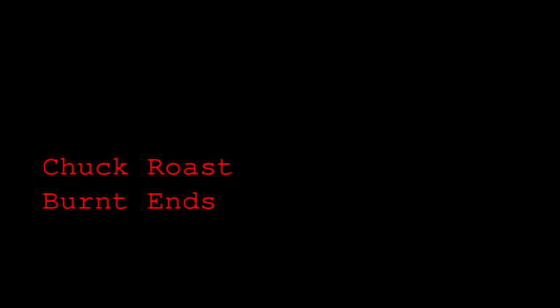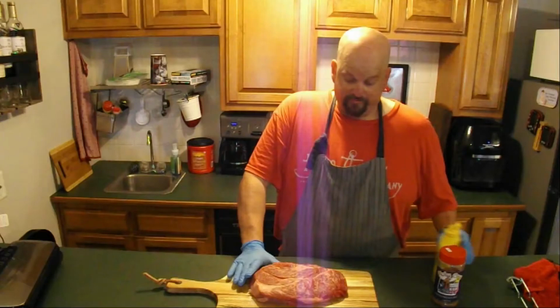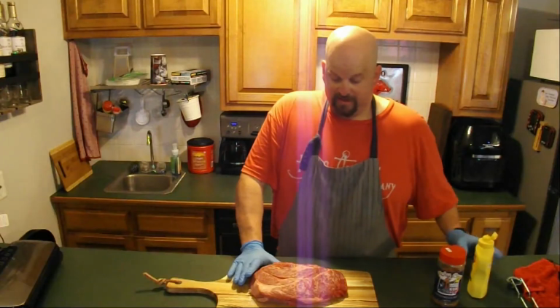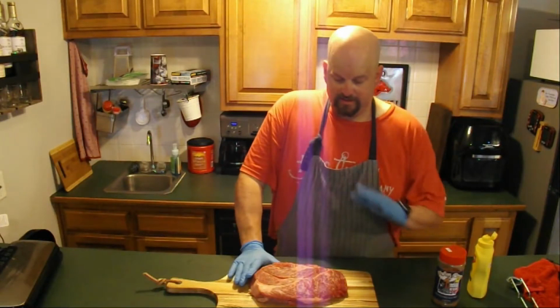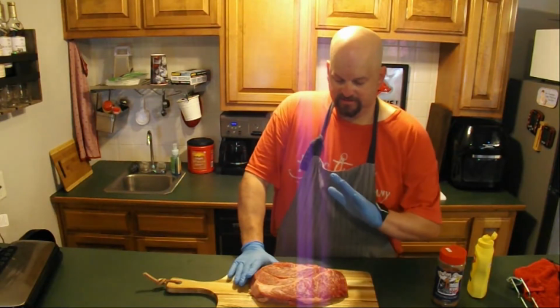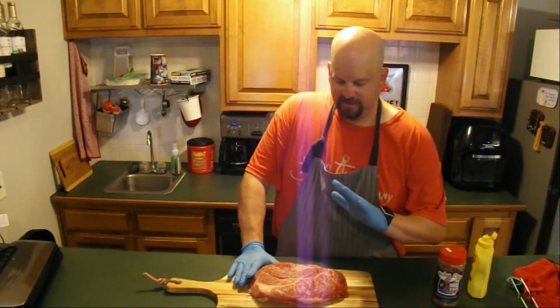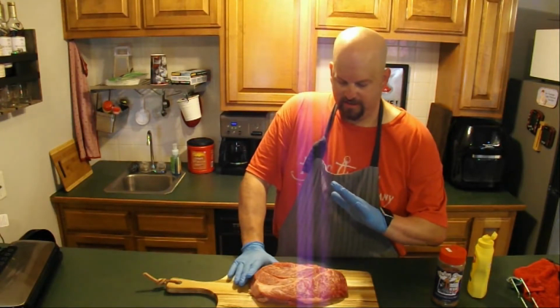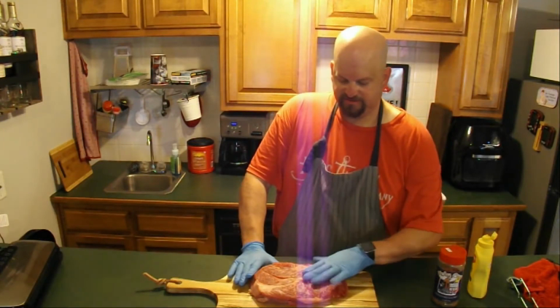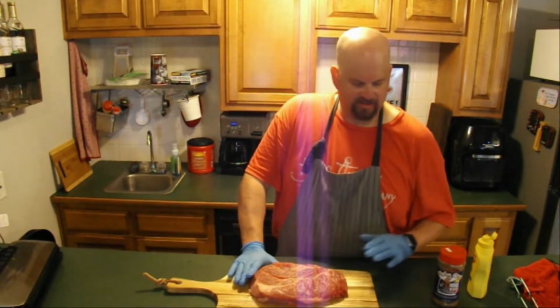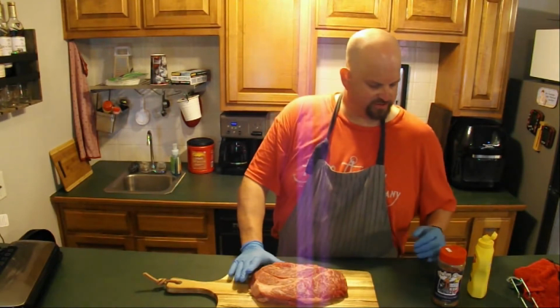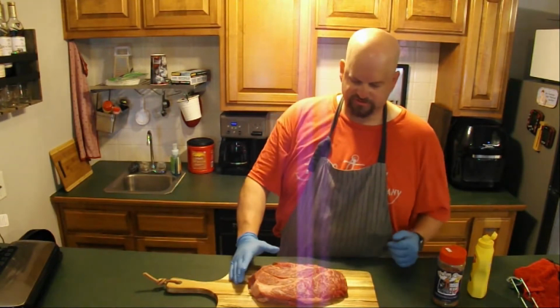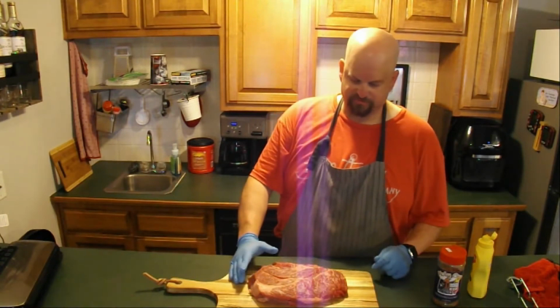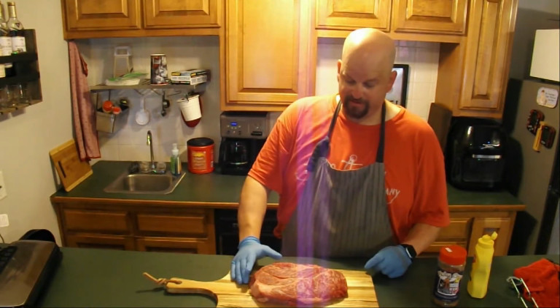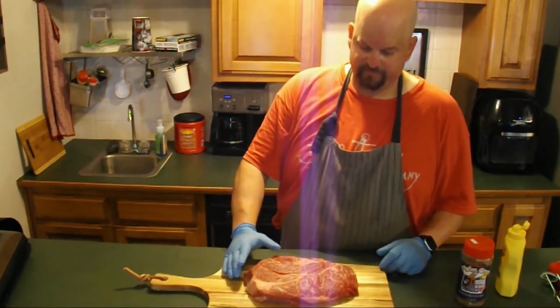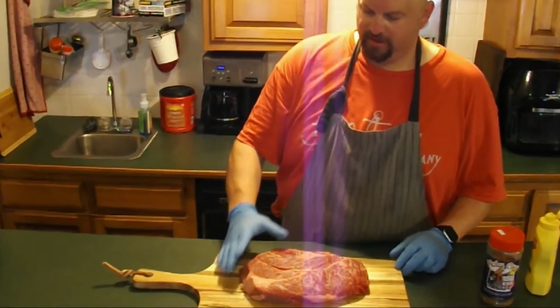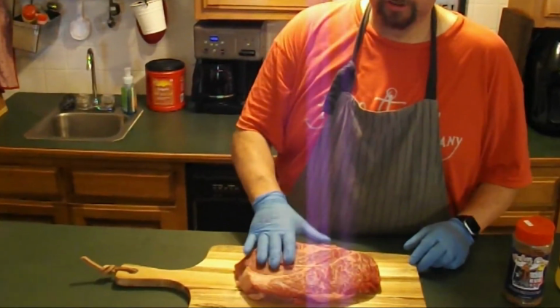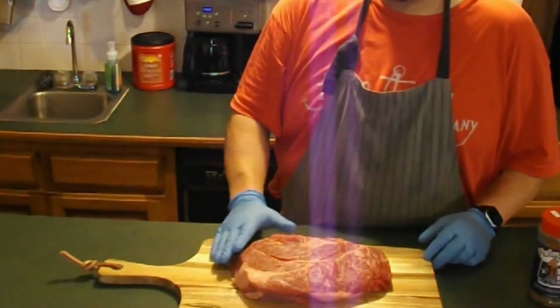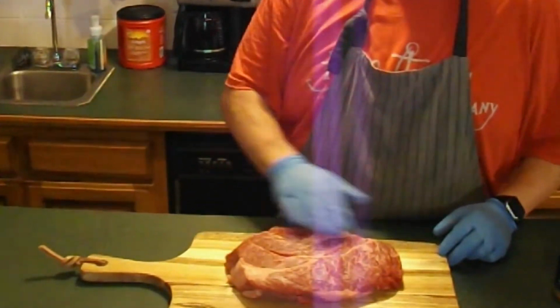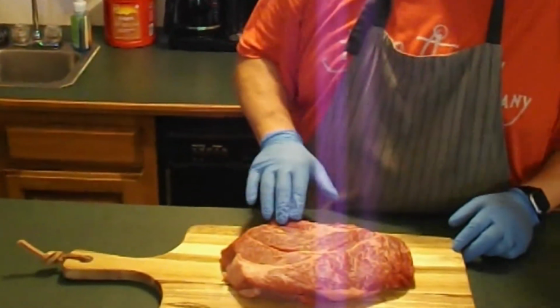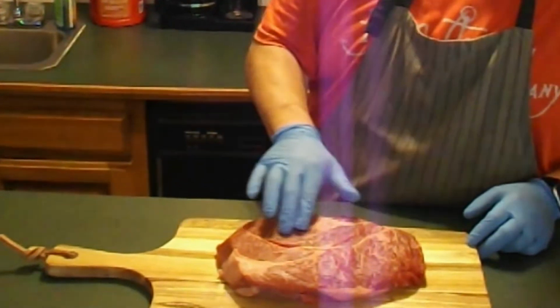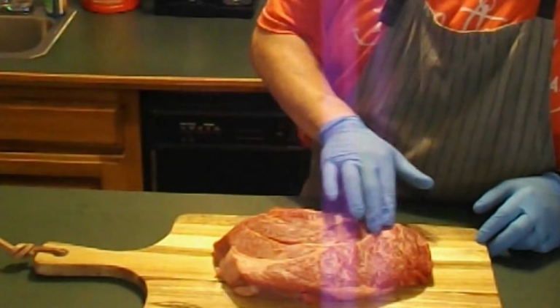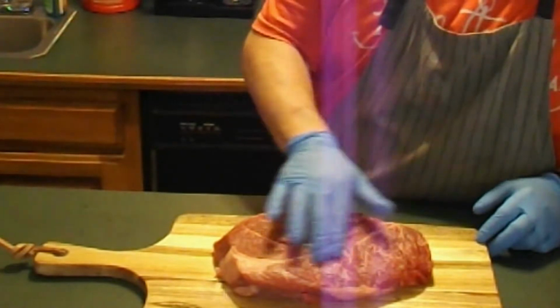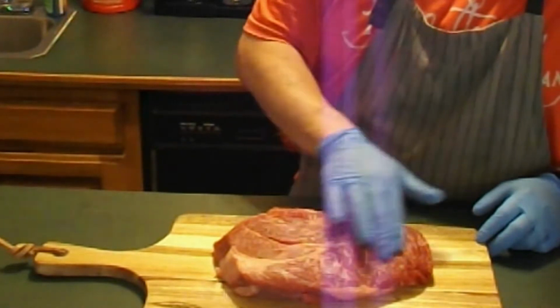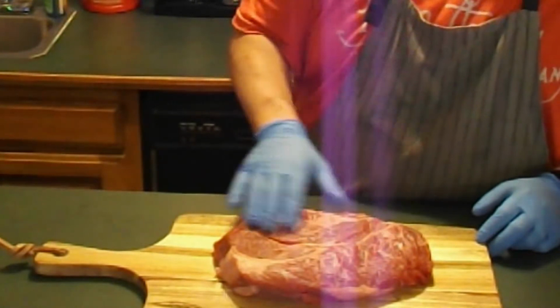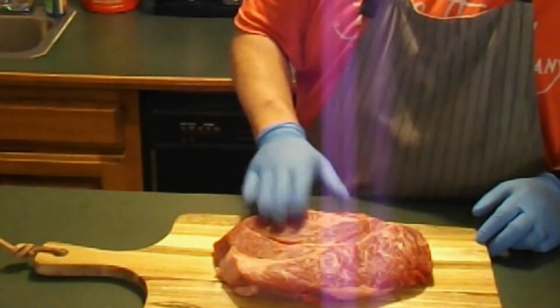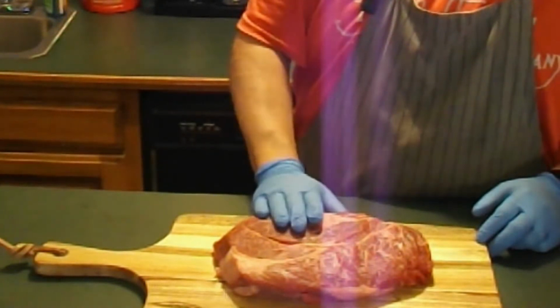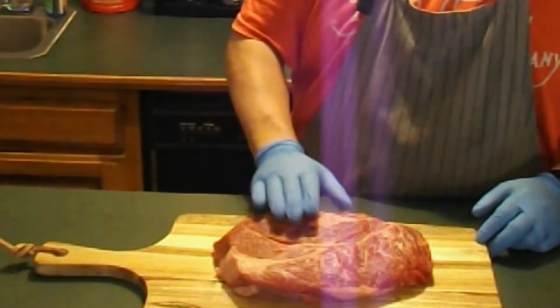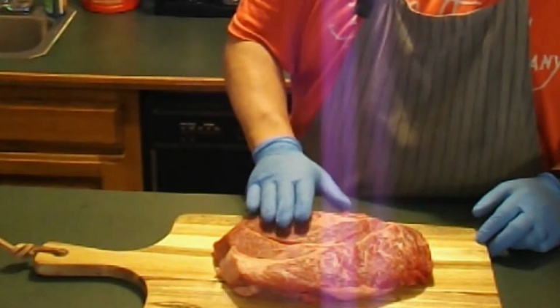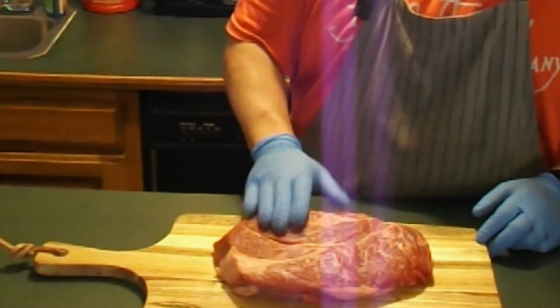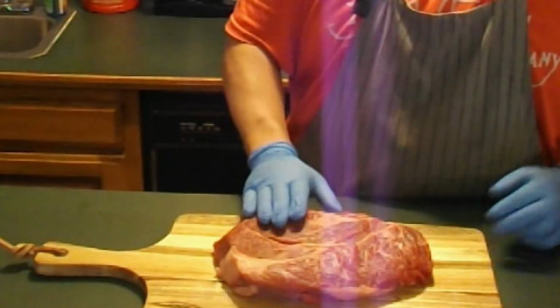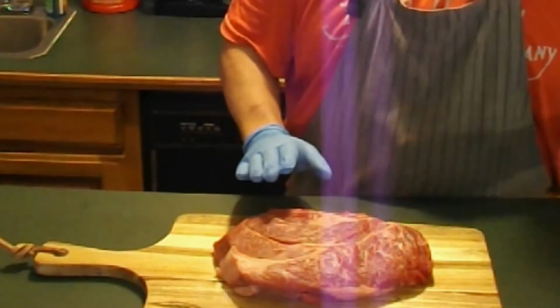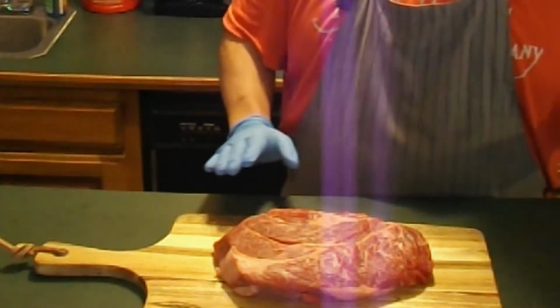What we've got today is a Certified Angus Chuck Roast, it's just under three pounds. It's got a lot of marbling in here. It's going to be a good replacement for our brisket.